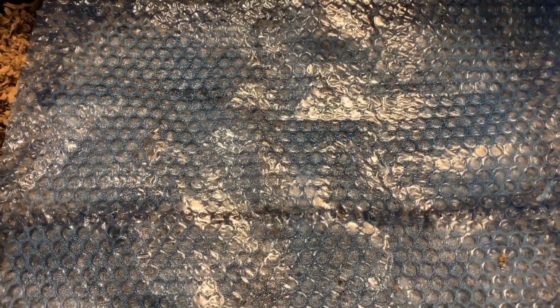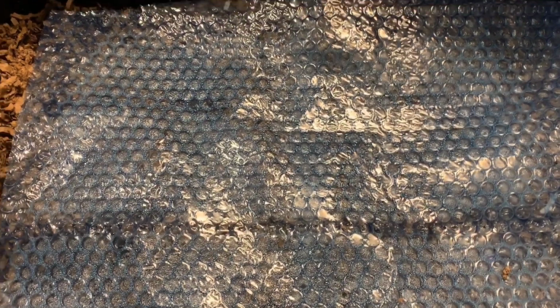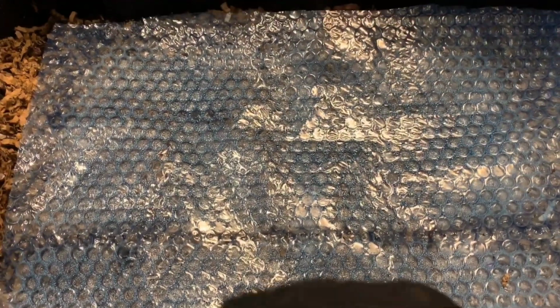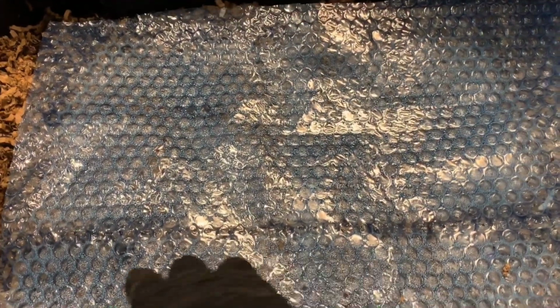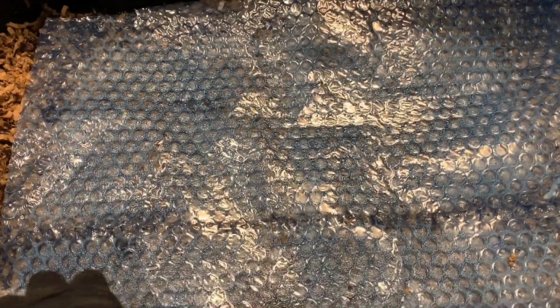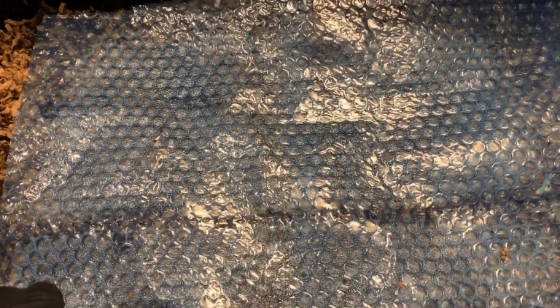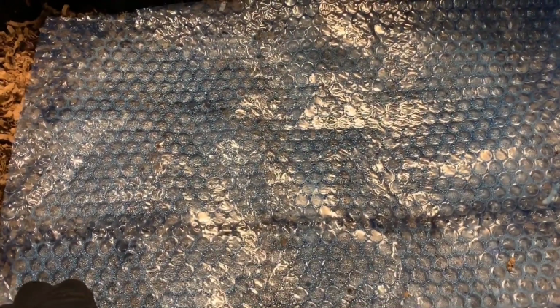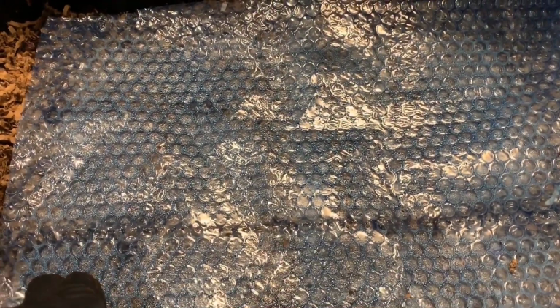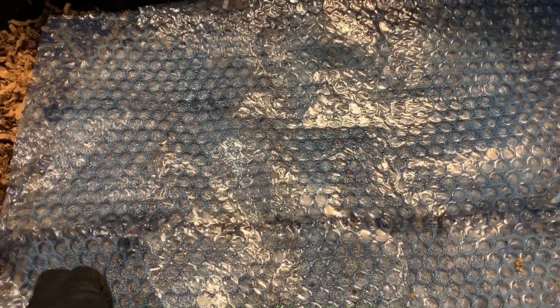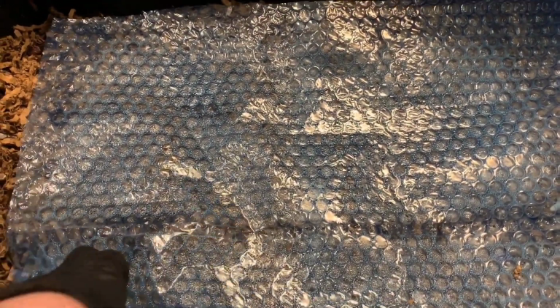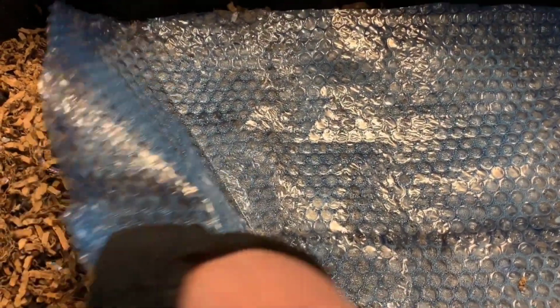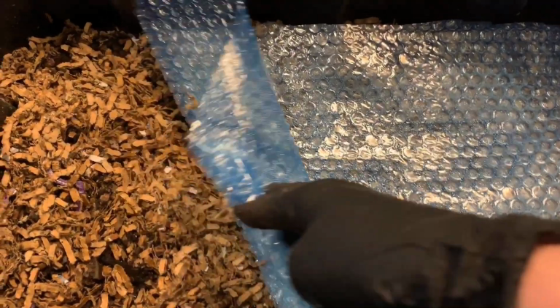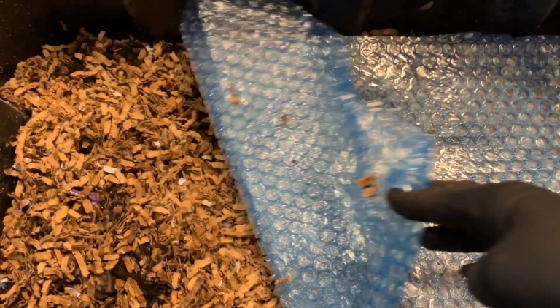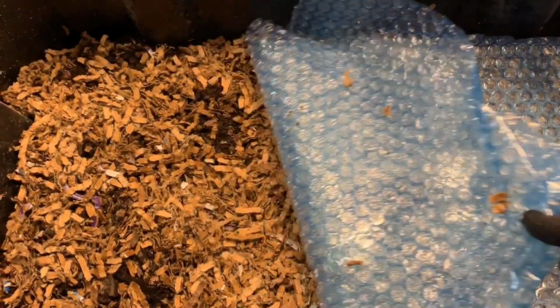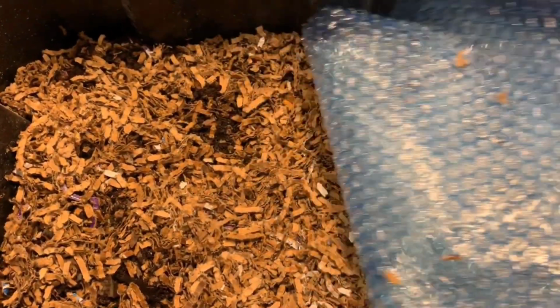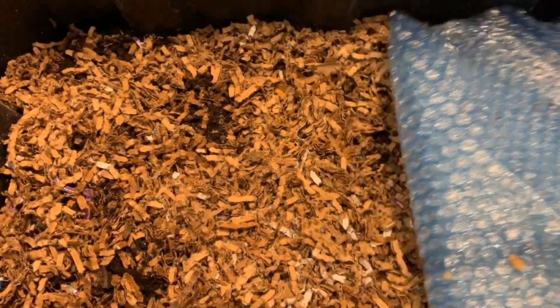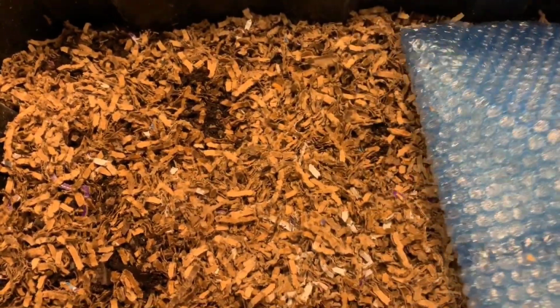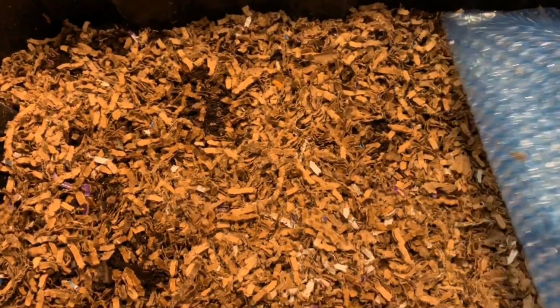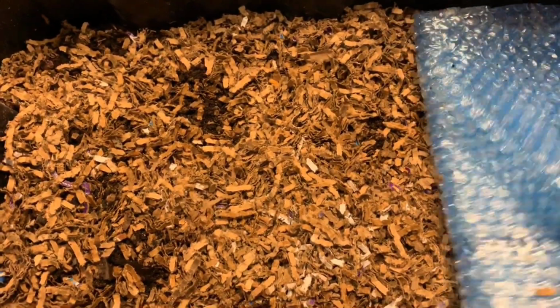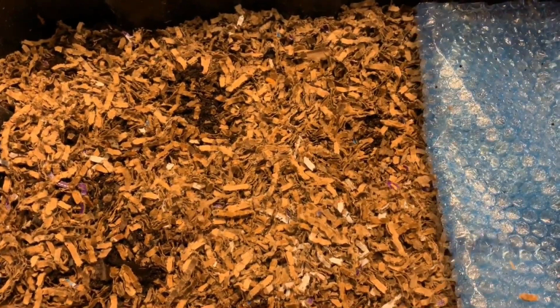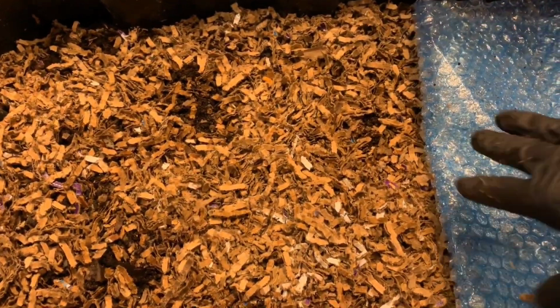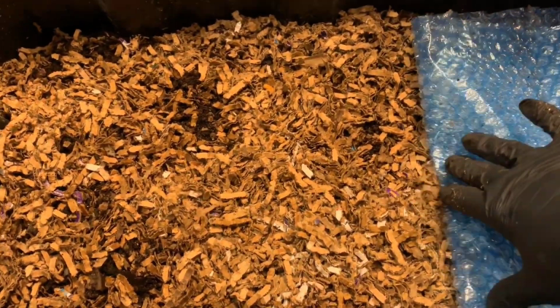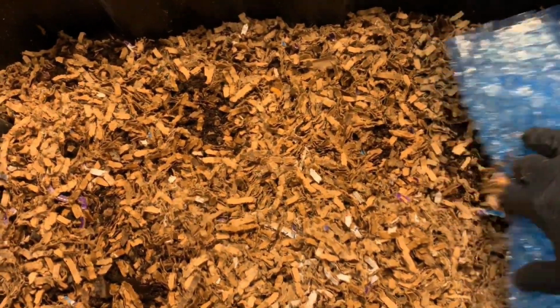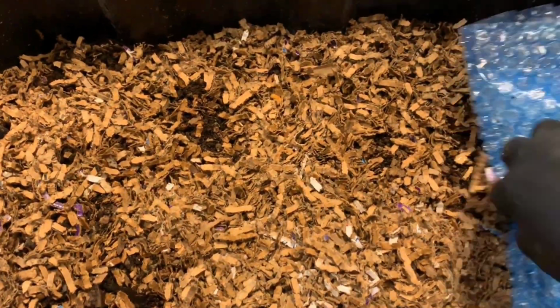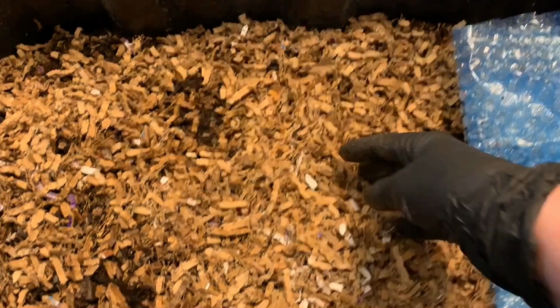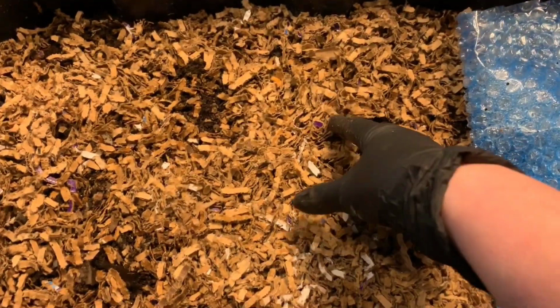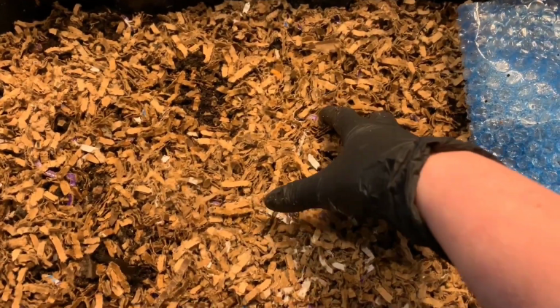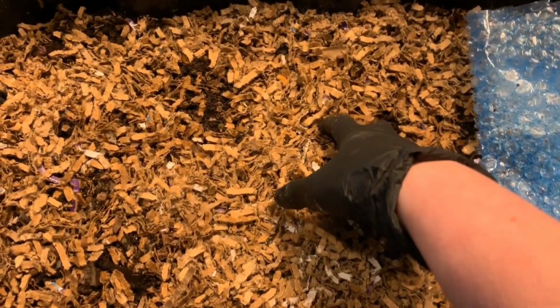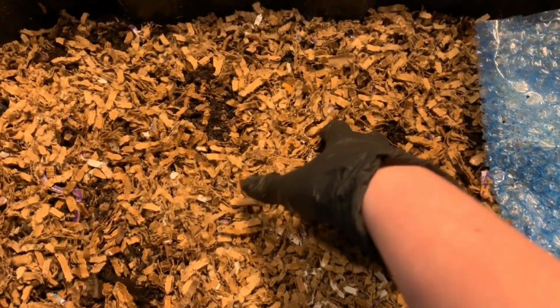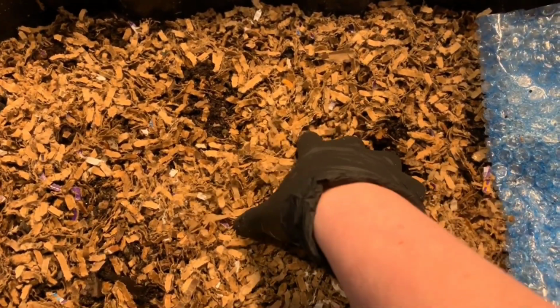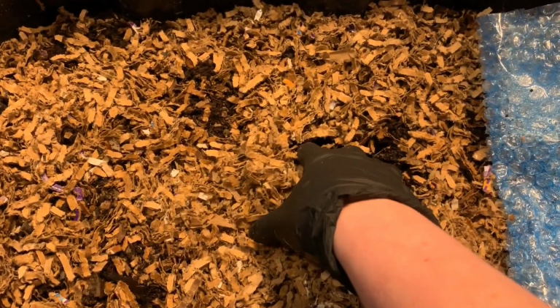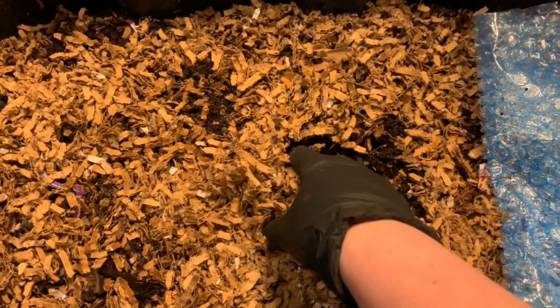Hey everybody, it's Emily the Crazy Worm Lady. I'm here today with our new coffee bin for an update to see how these blue worms were getting along with their coffee feeding from last week. We'll dive right in.